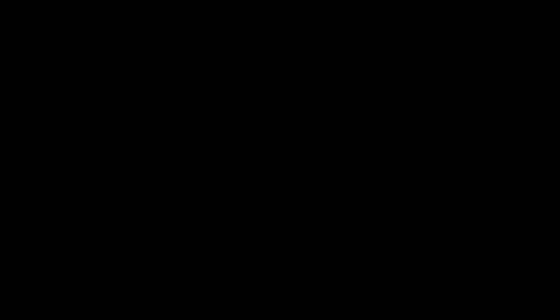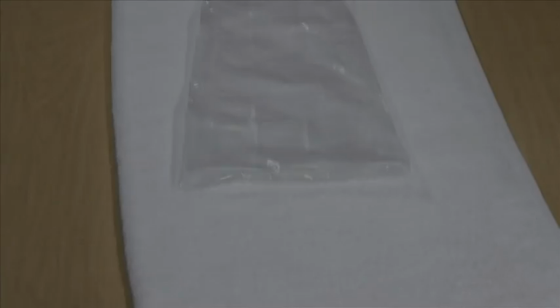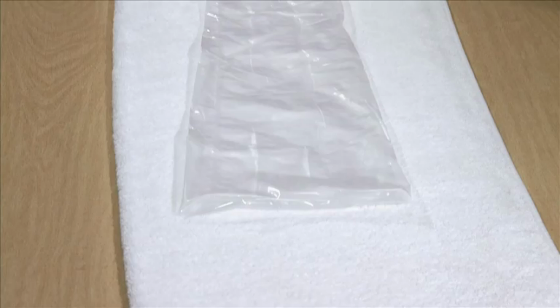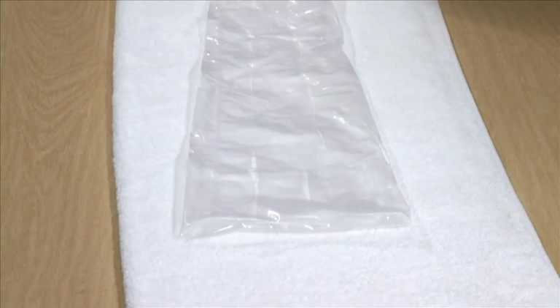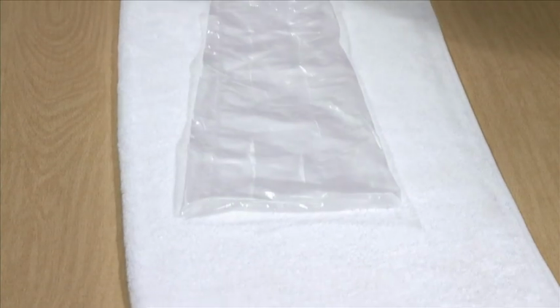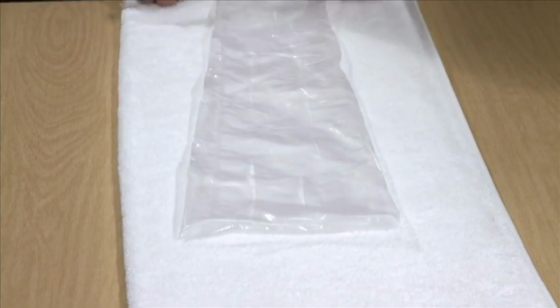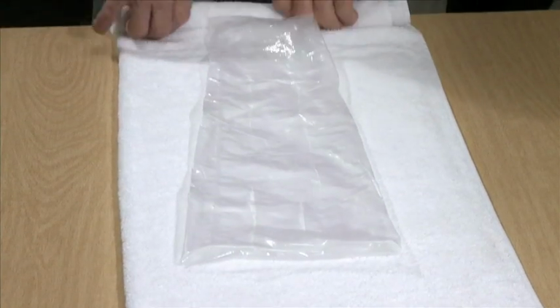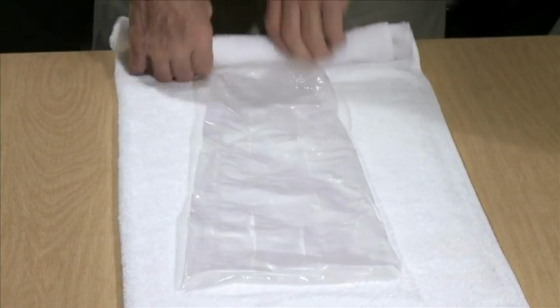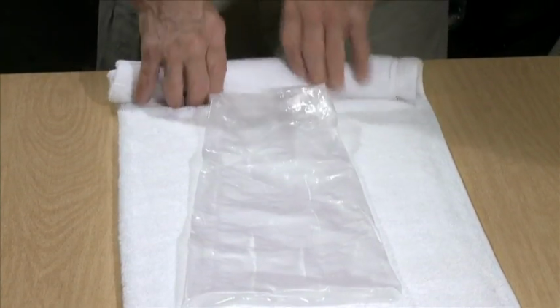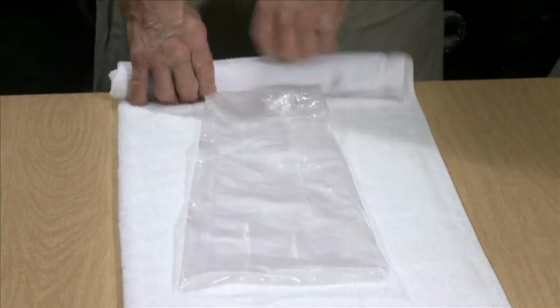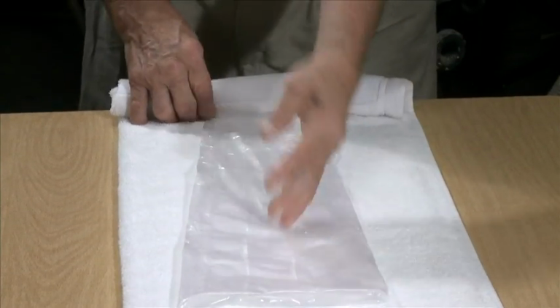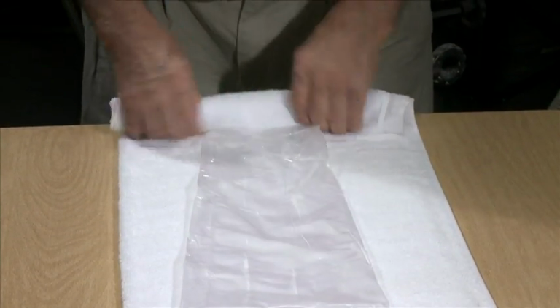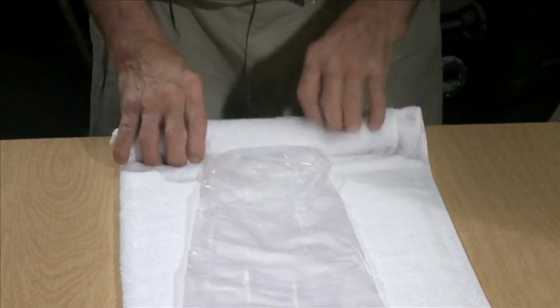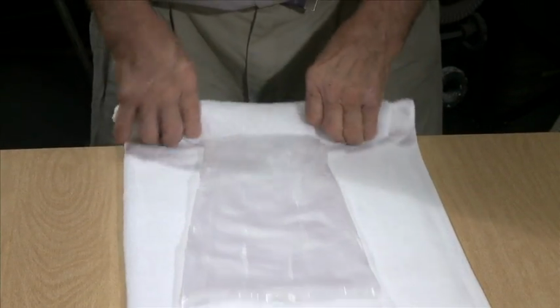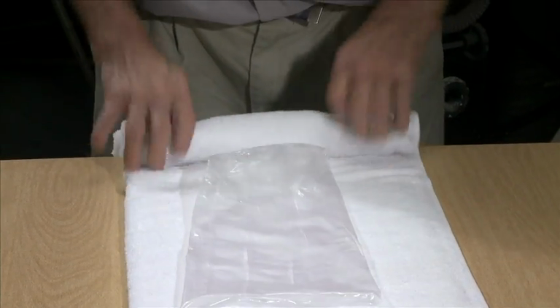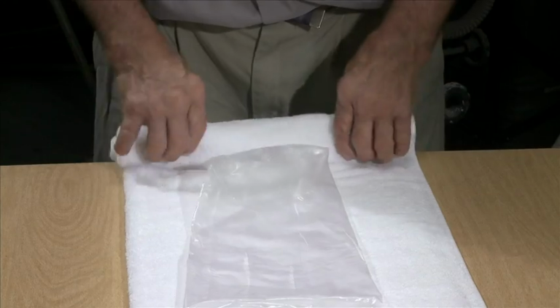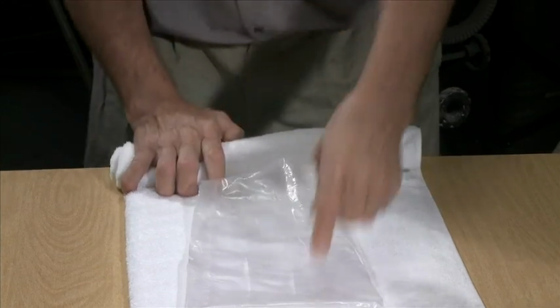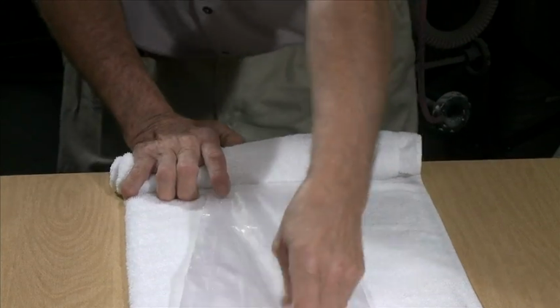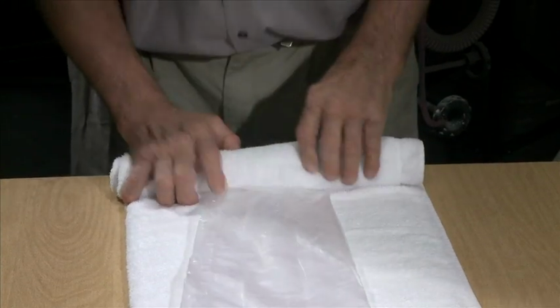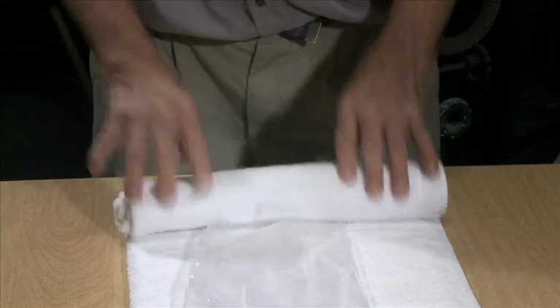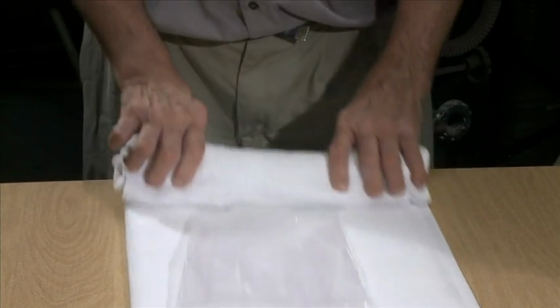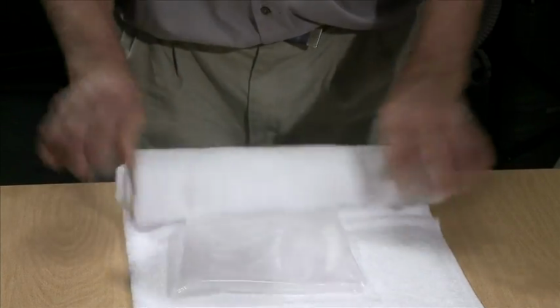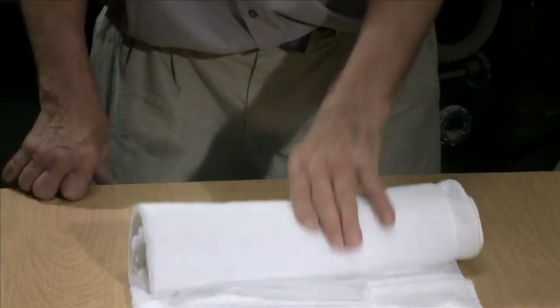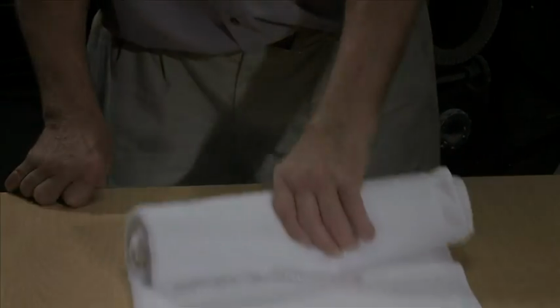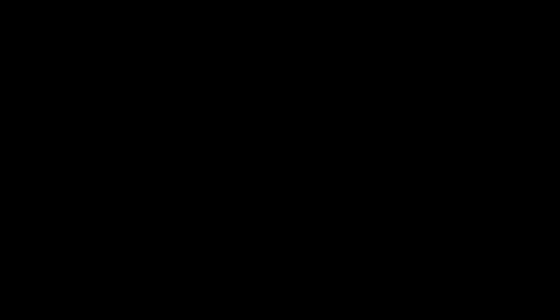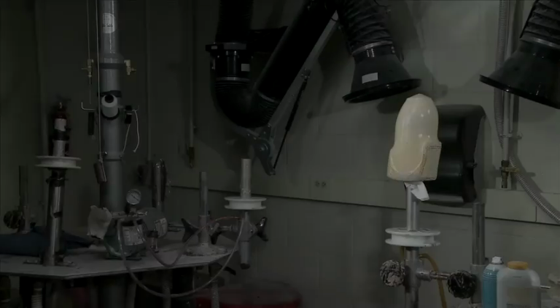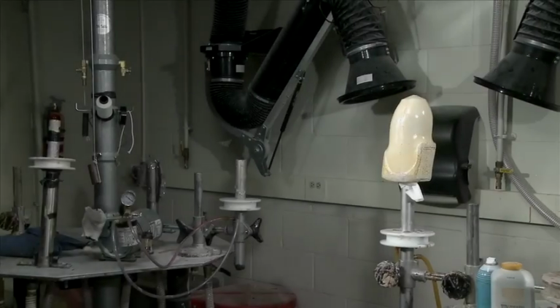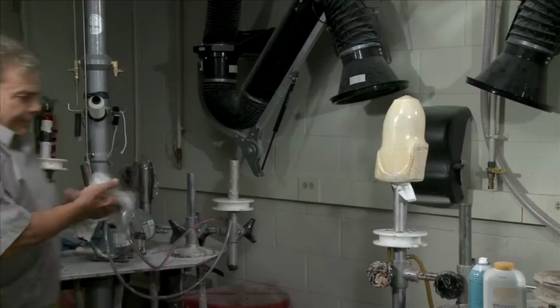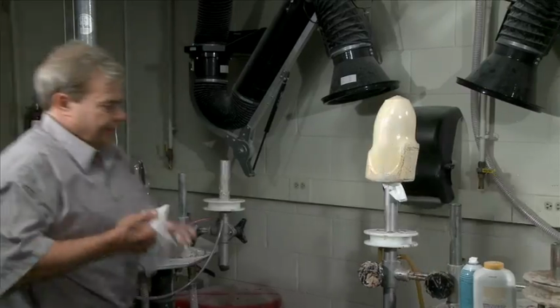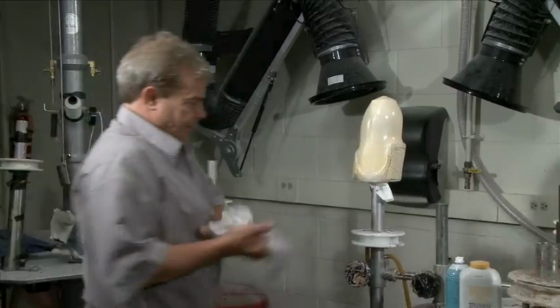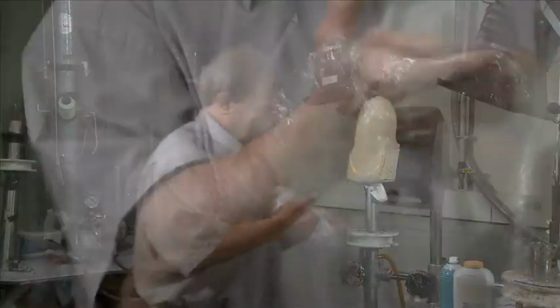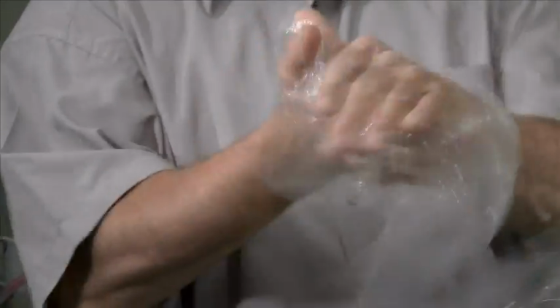Now, moisten the bag by rolling it in a damp towel. Wetting the bag more than normal can make it more elastic for a better fit. Next, work the bag with your hands to soften it.